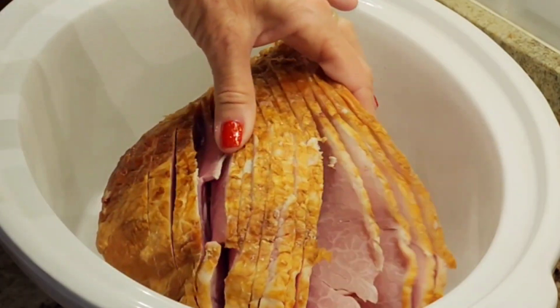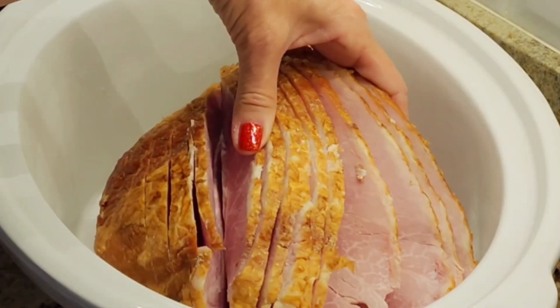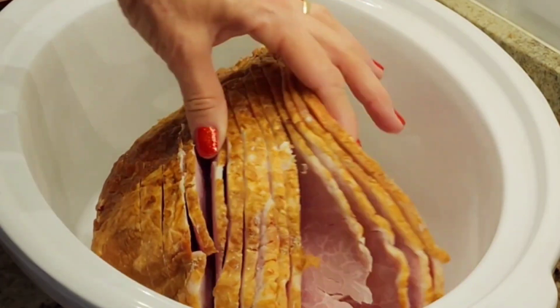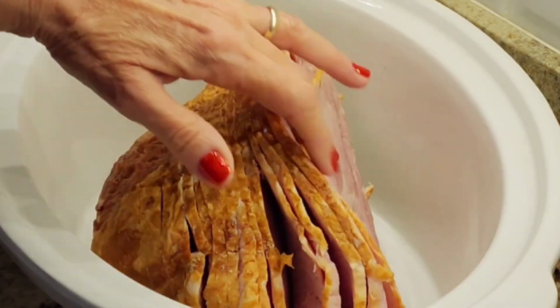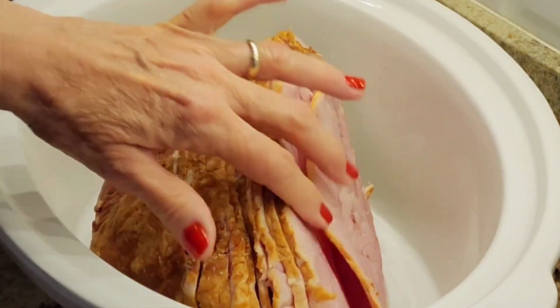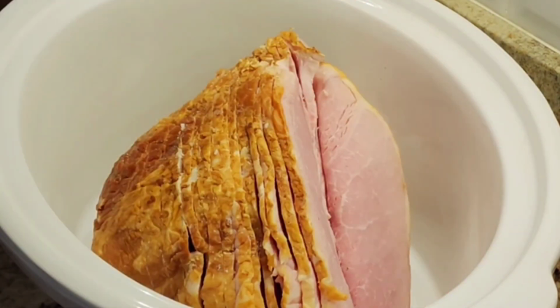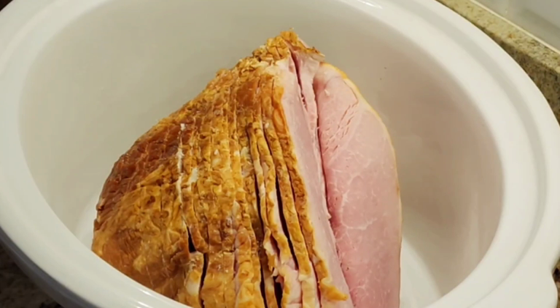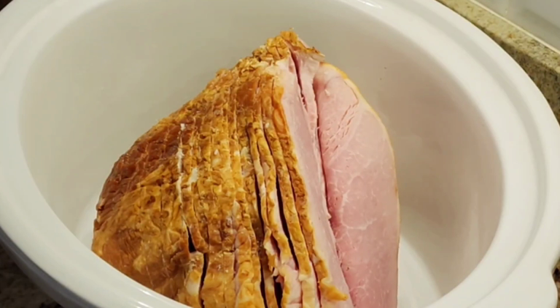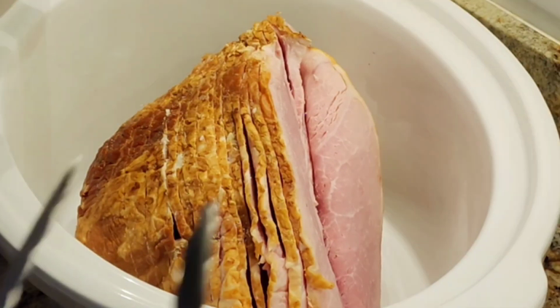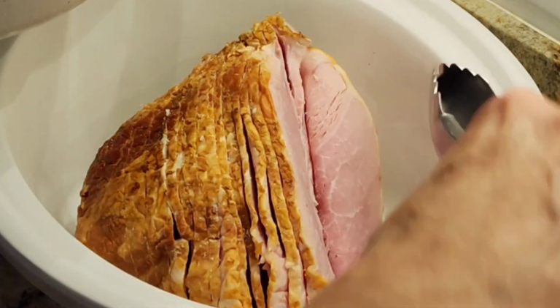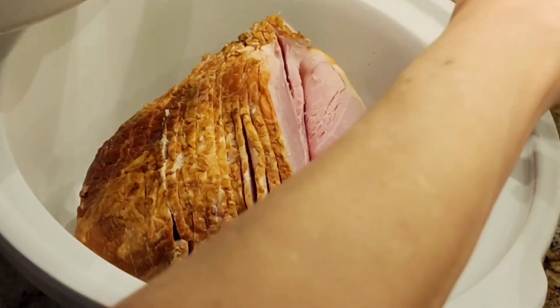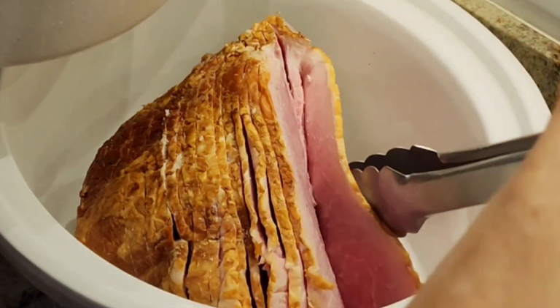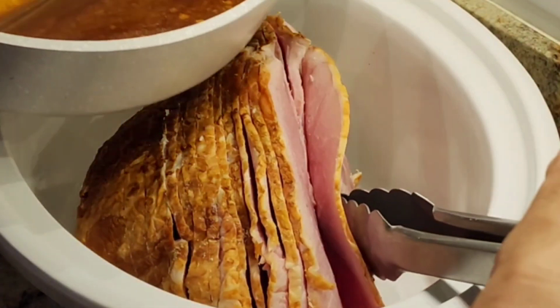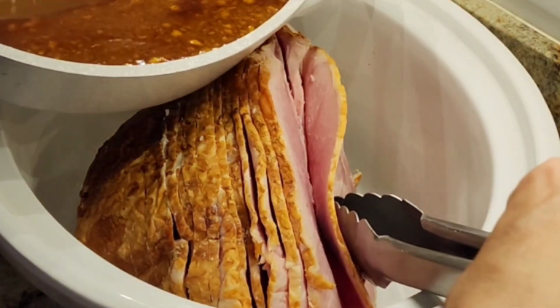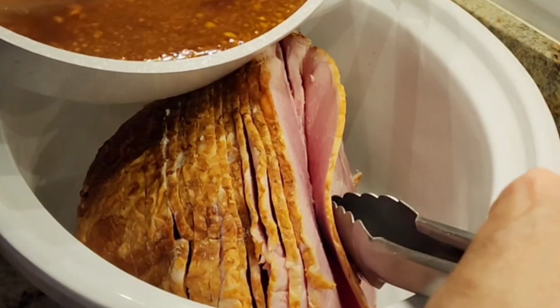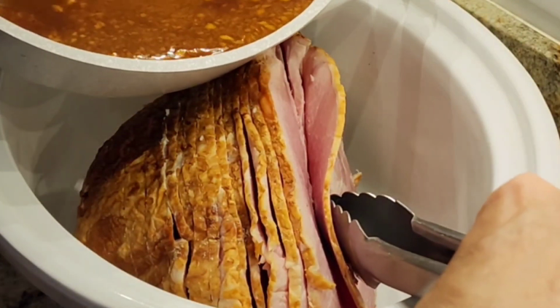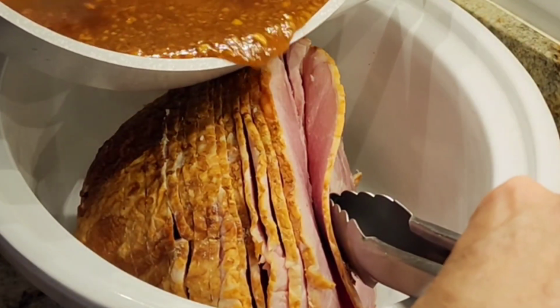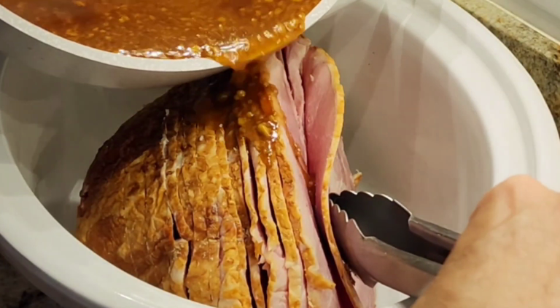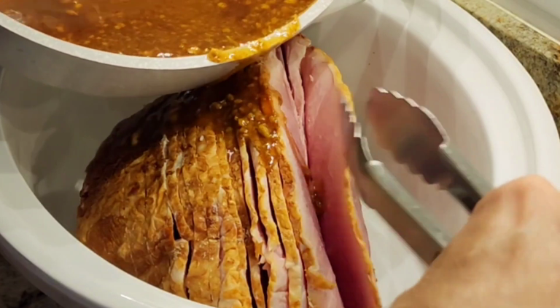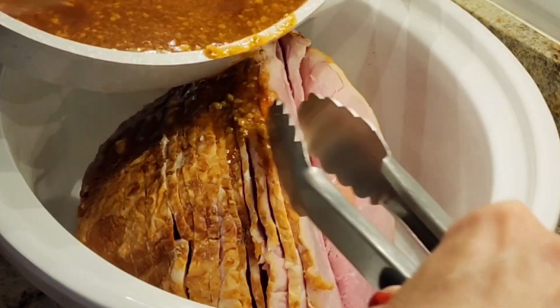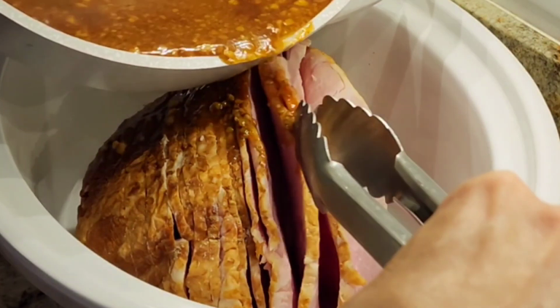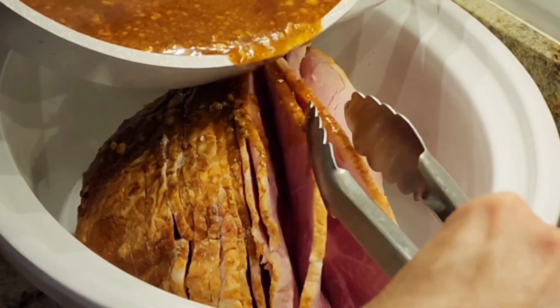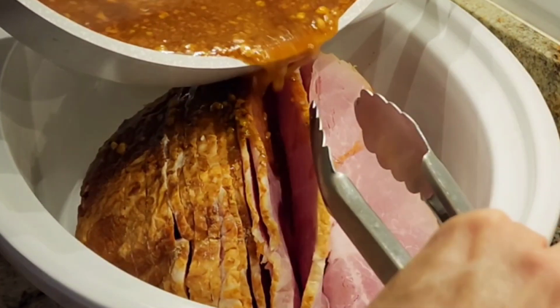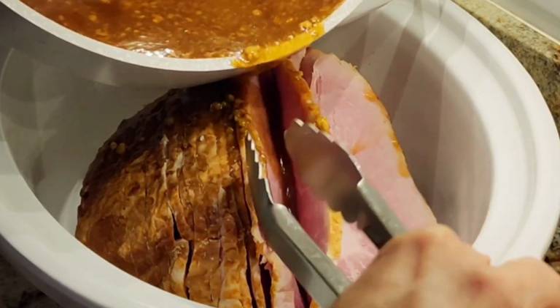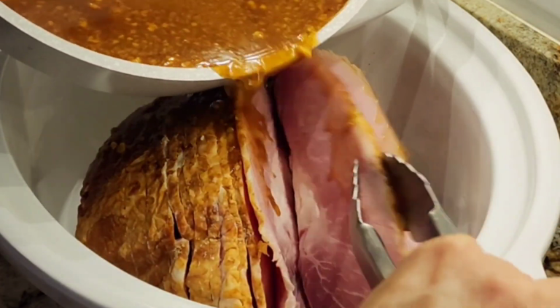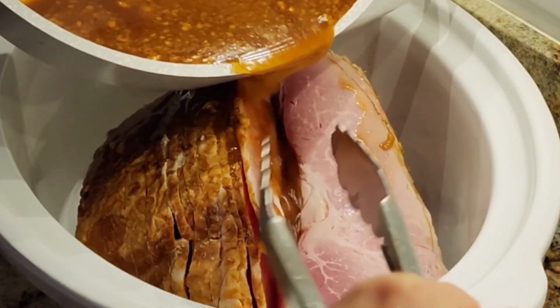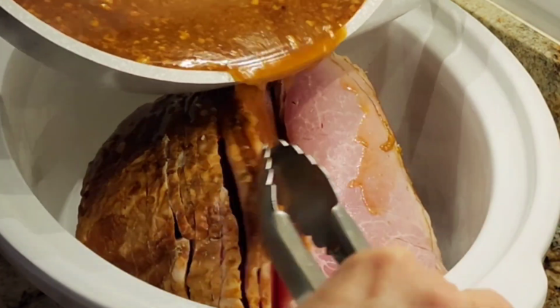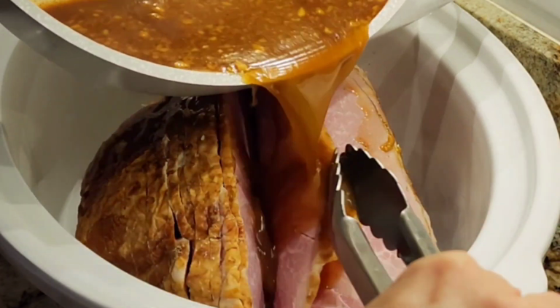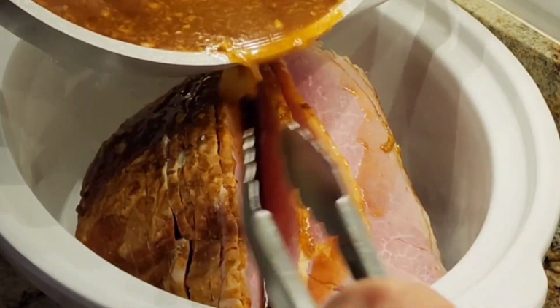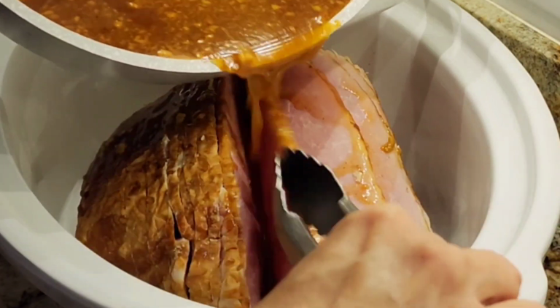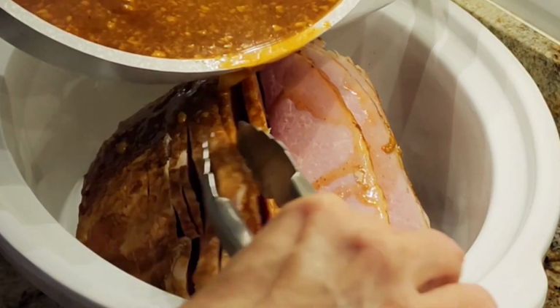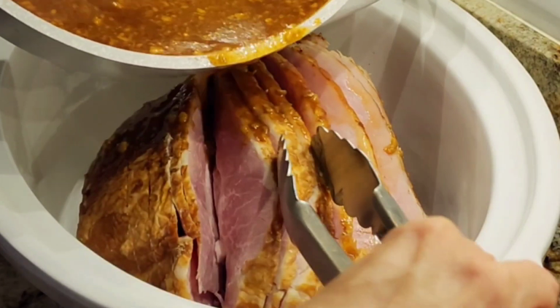Look at all these beautiful cuts. So now what I'm going to do is pour all my glaze on top, and I'm going to try to get it in between all my layers. This is going to have a lot of flavor.